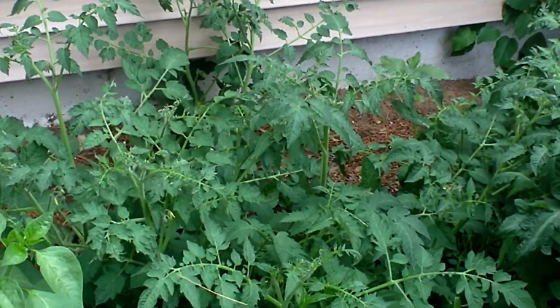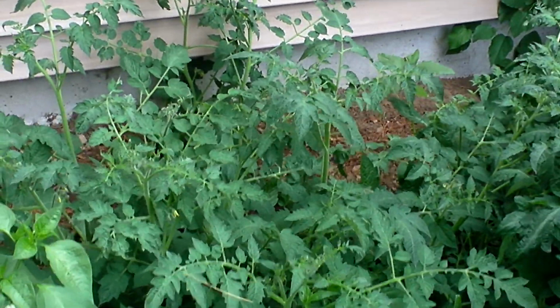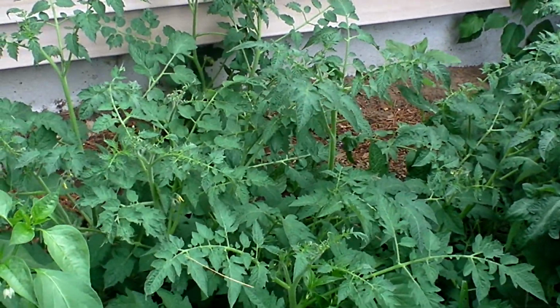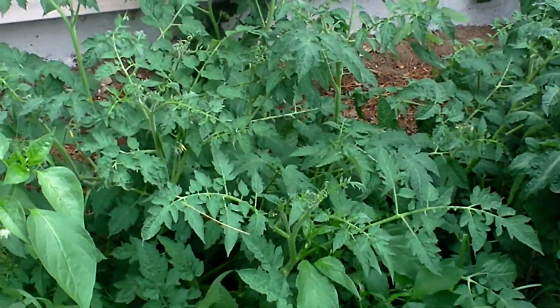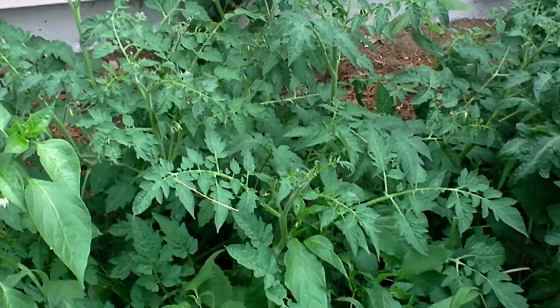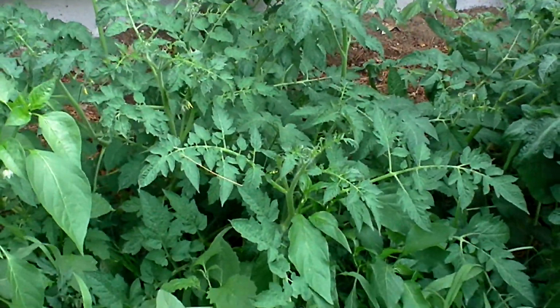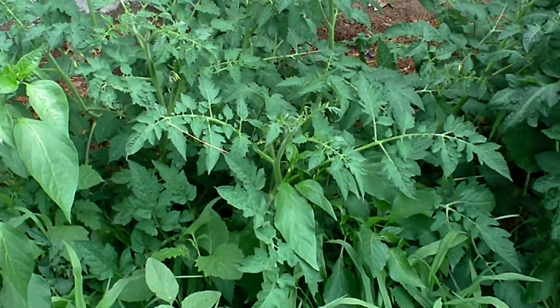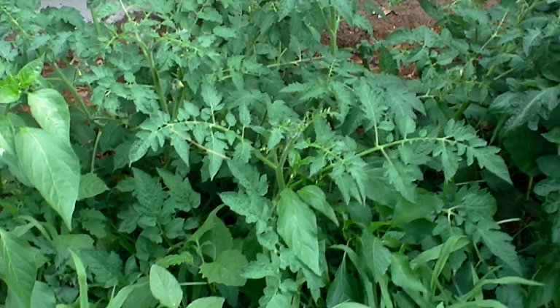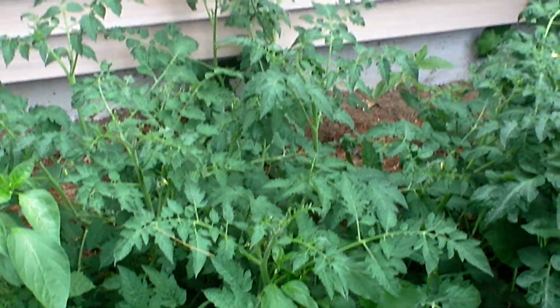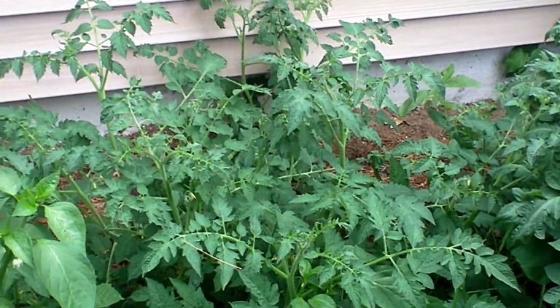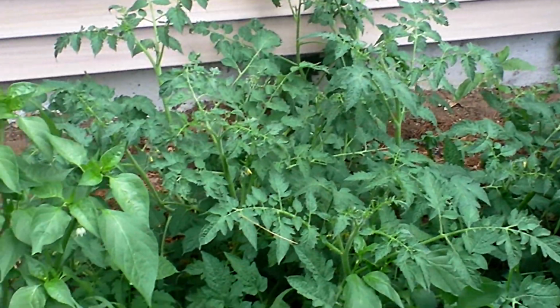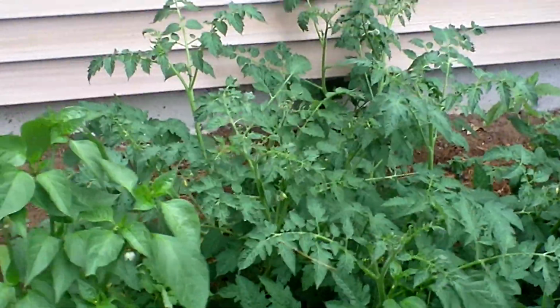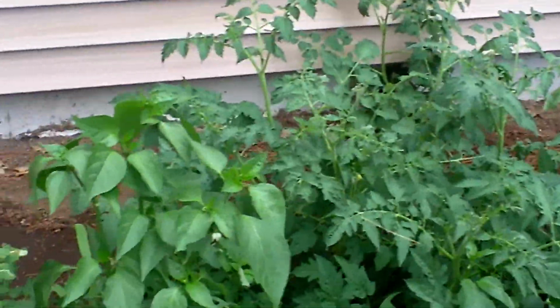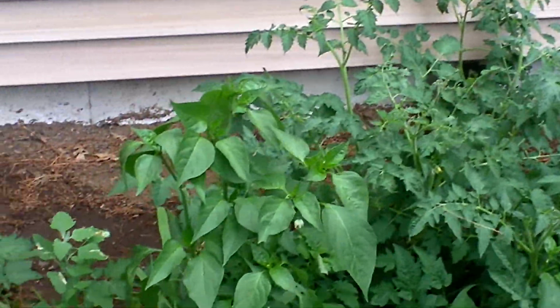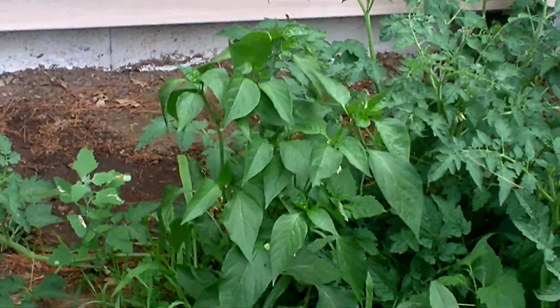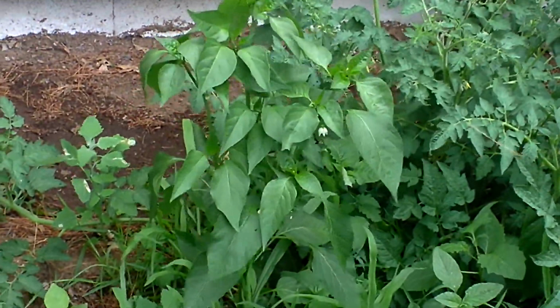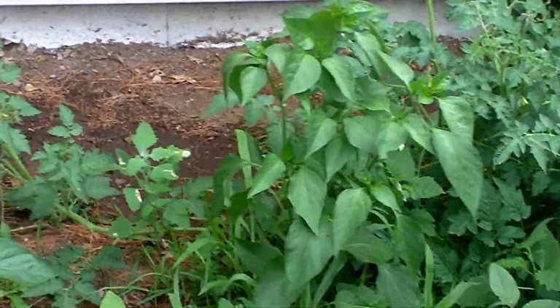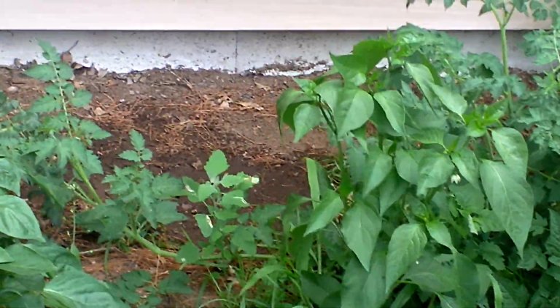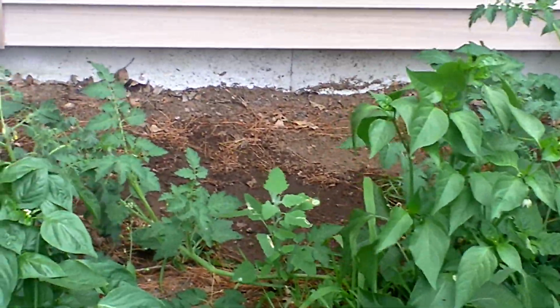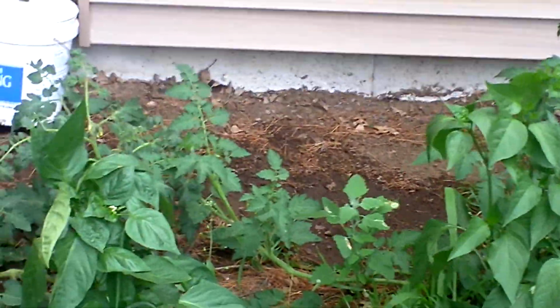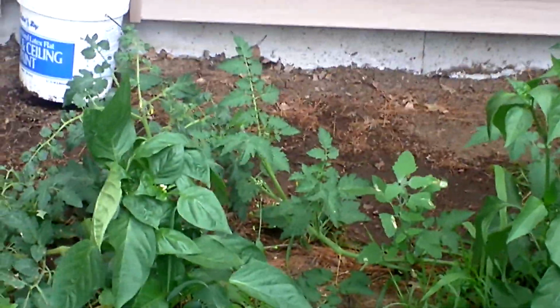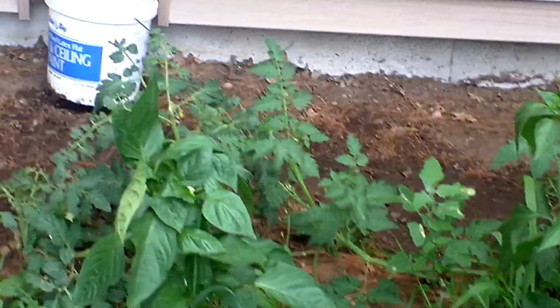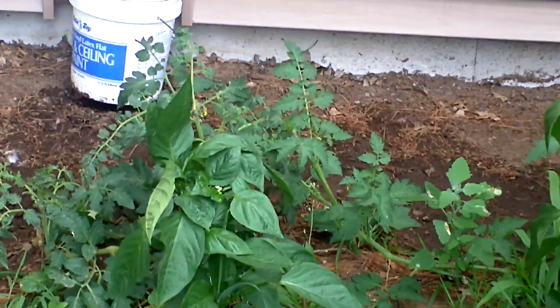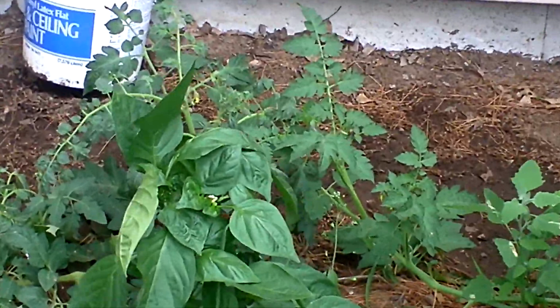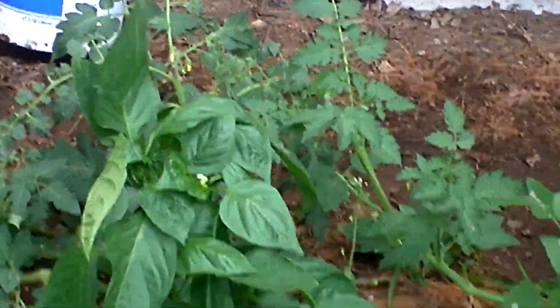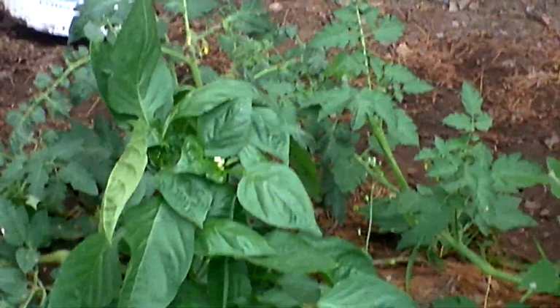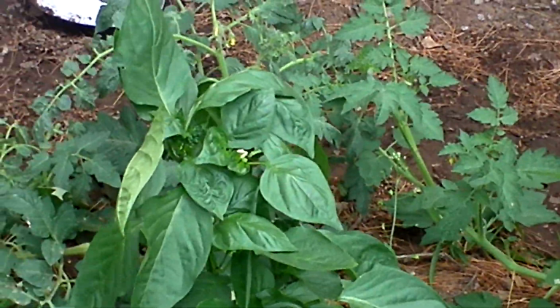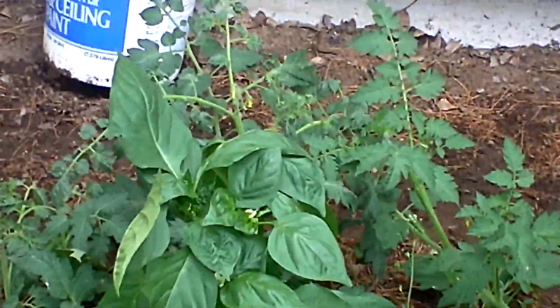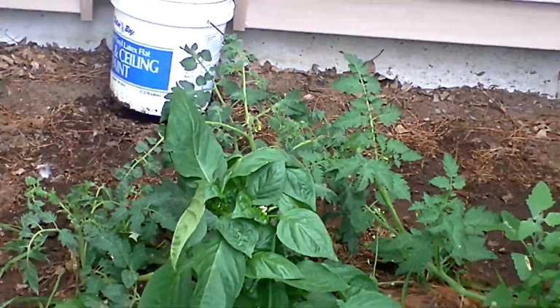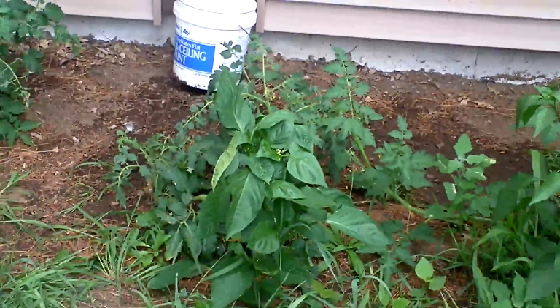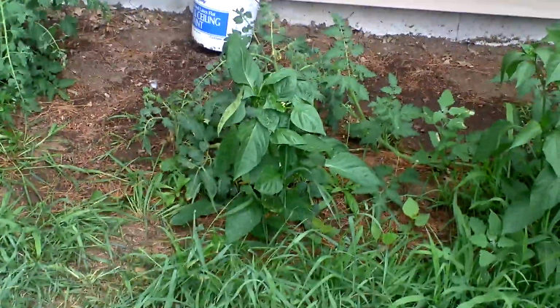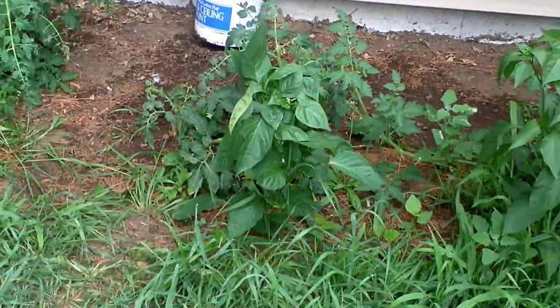I buried them nice and deep in the ground. And there you have it. Look at that — if you see some blight, people, show me. Because I don't see any and they're just growing naturally wild.